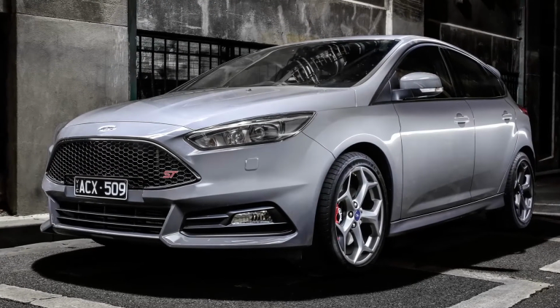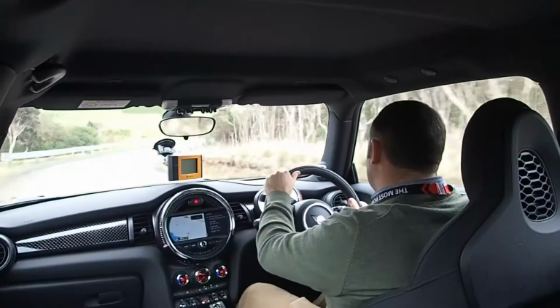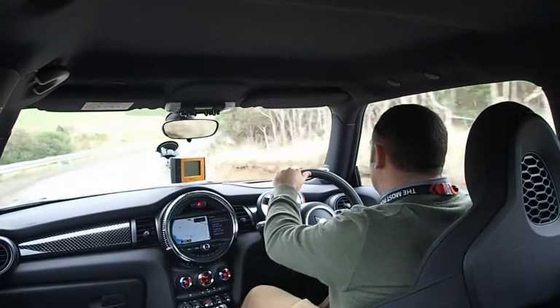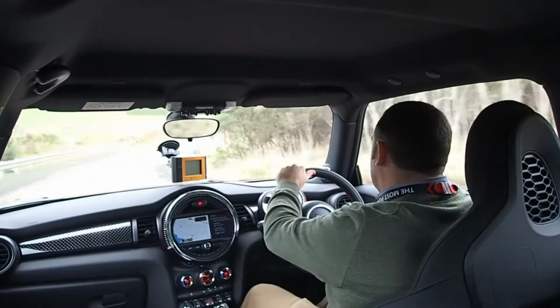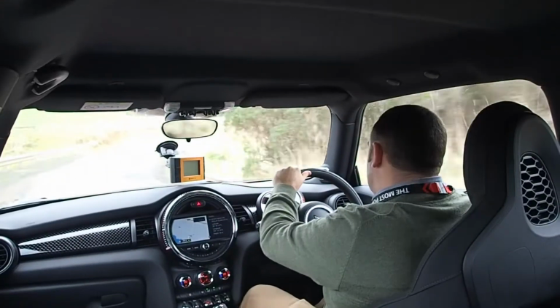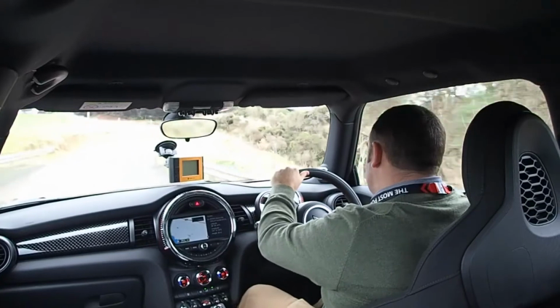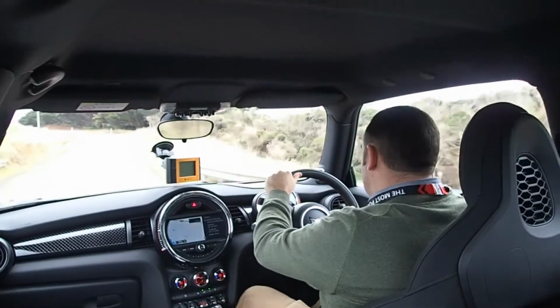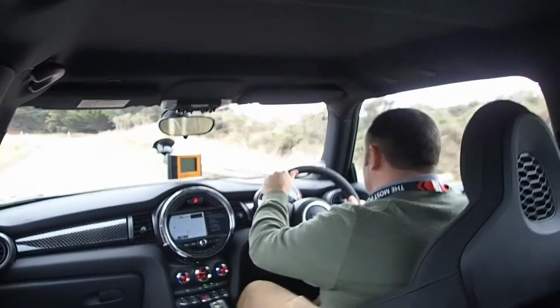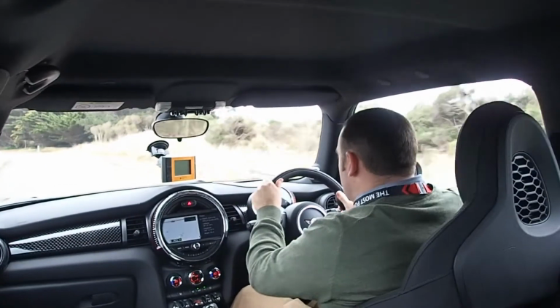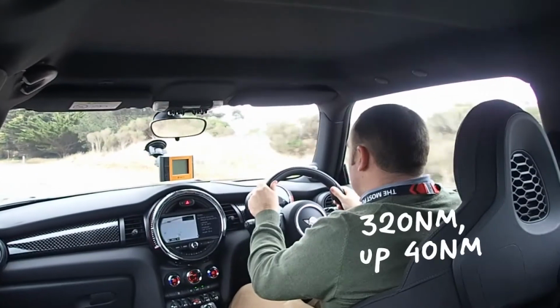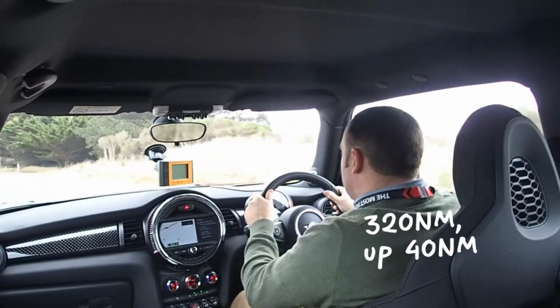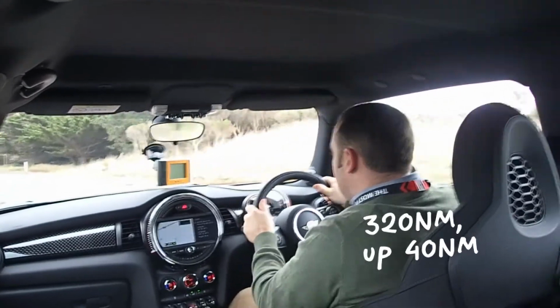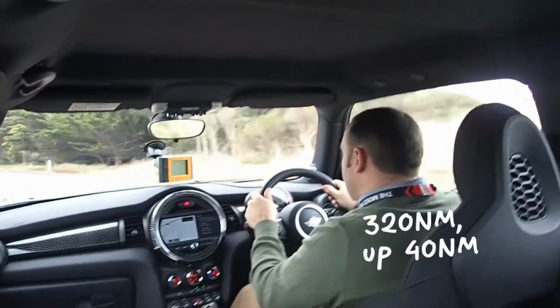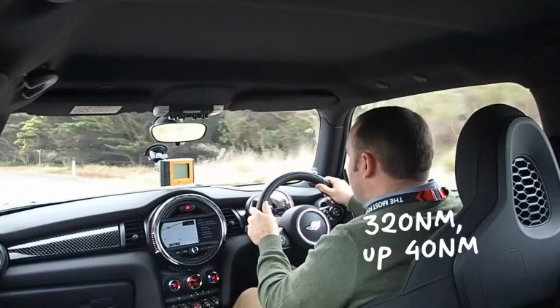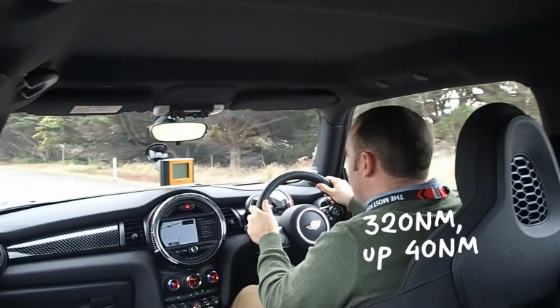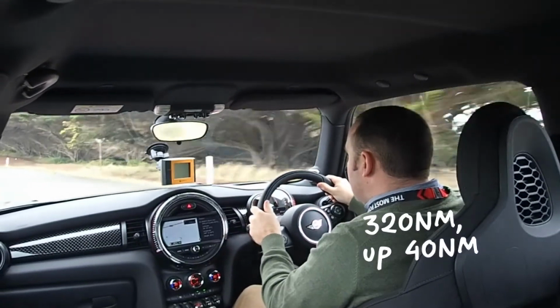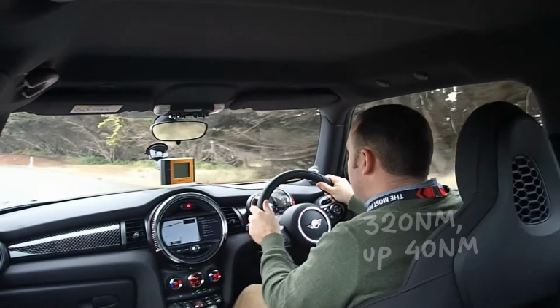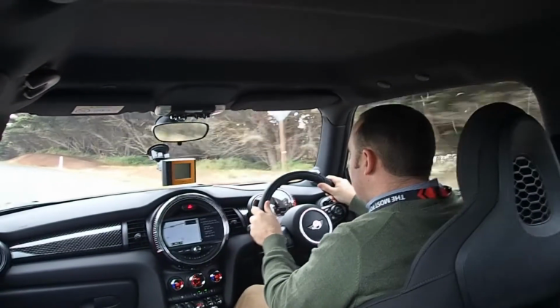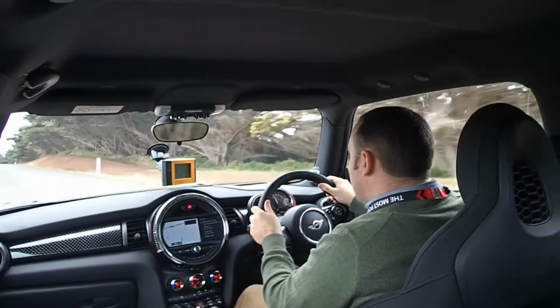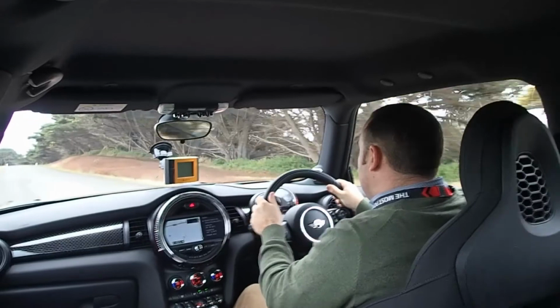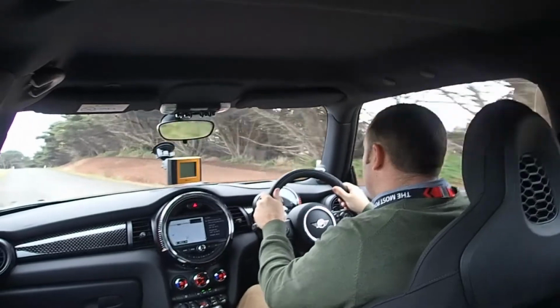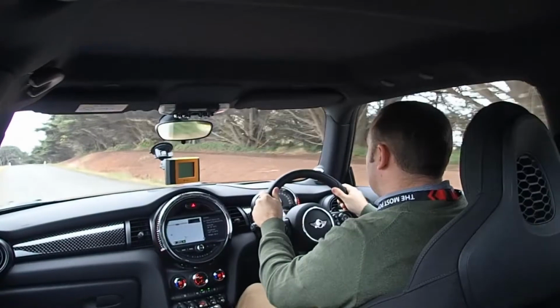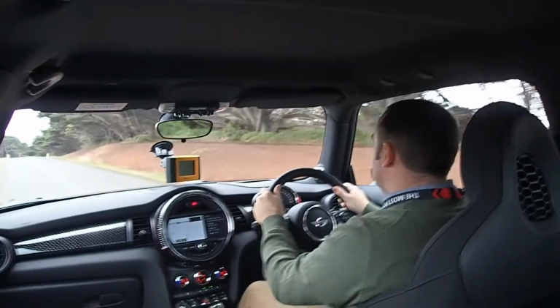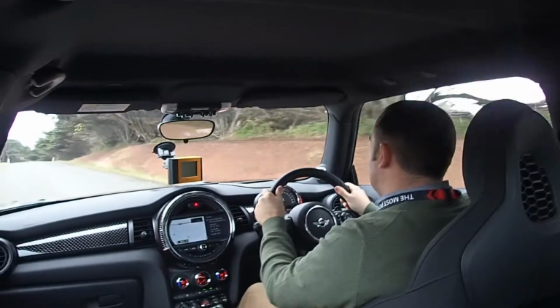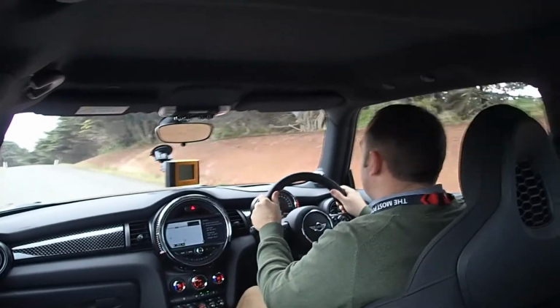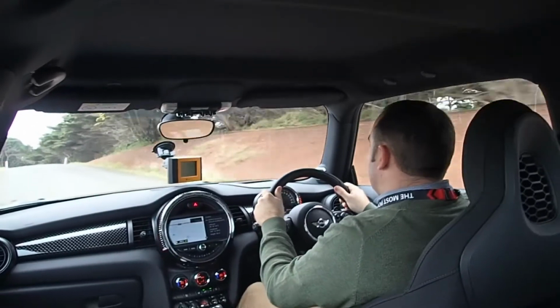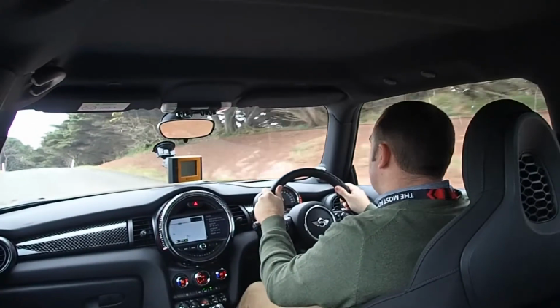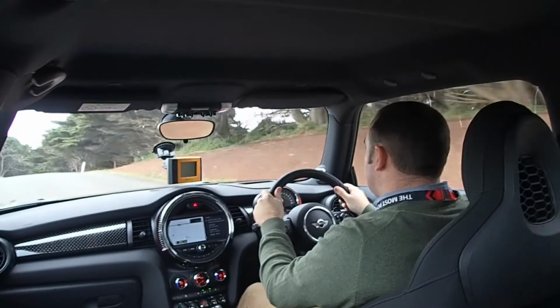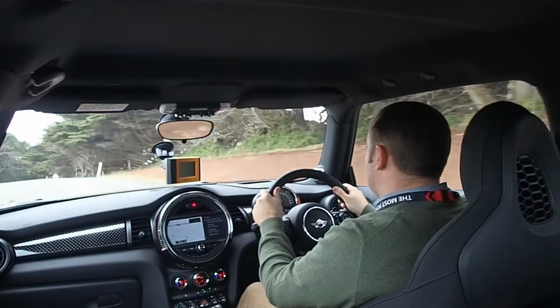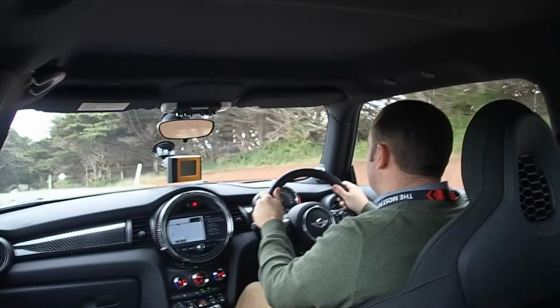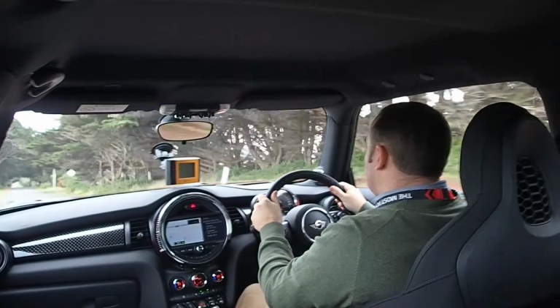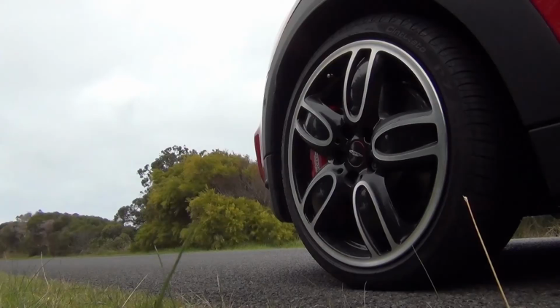It's also pretty grown up in the way it drives. With max torque on tap from 1250 revs, it's very easy to get the best out of the engine, and there's great induction roar and exhaust snorts when you're getting up it.